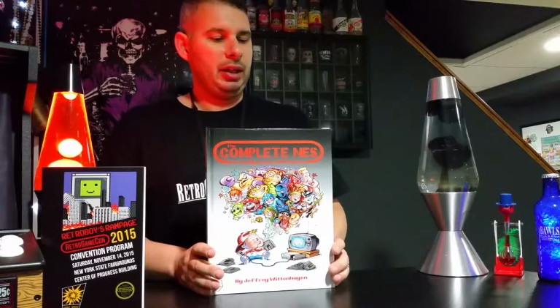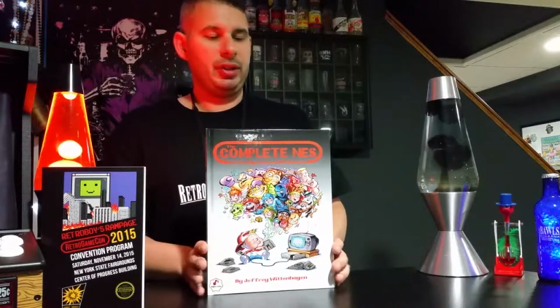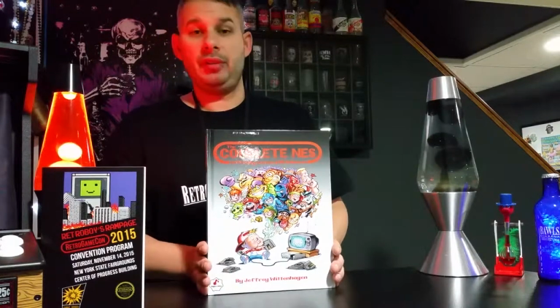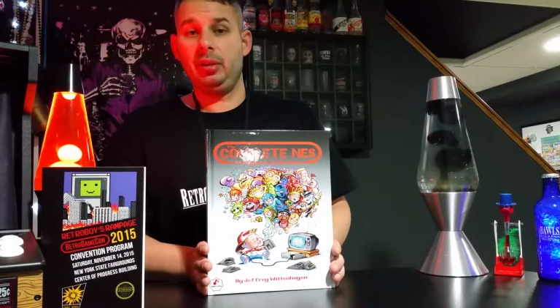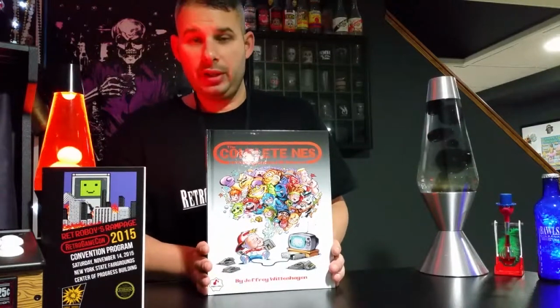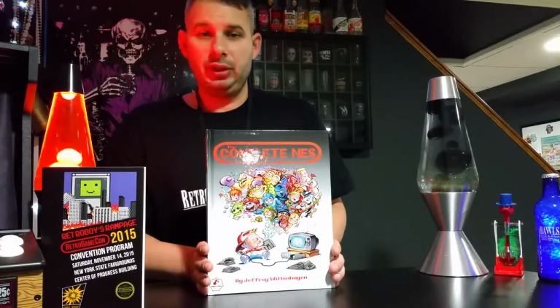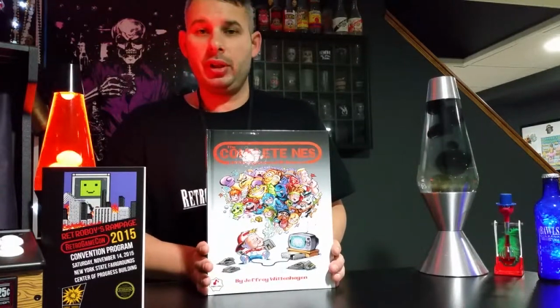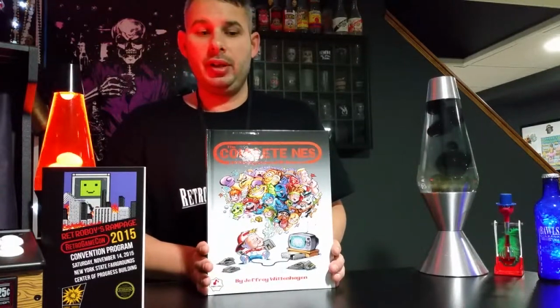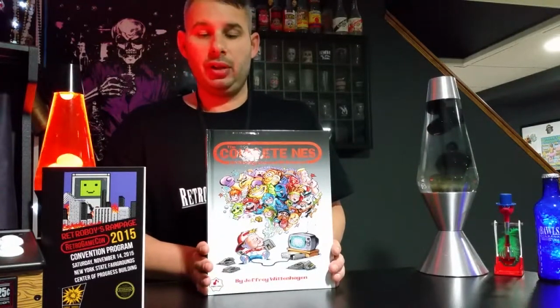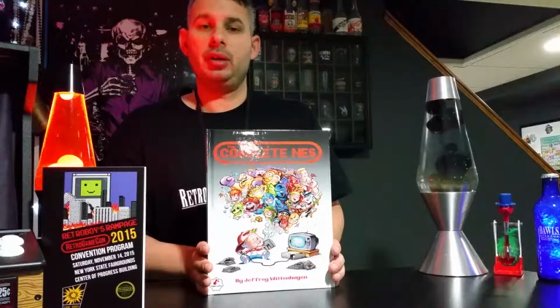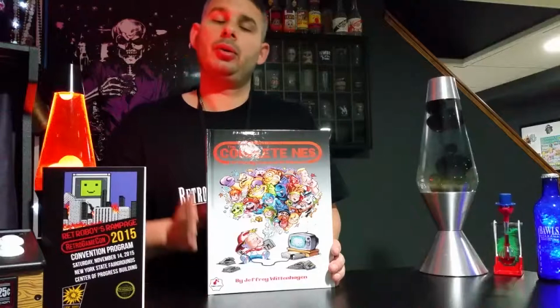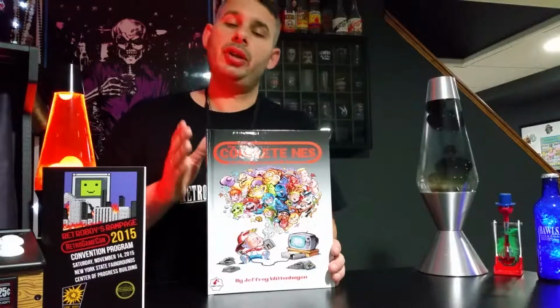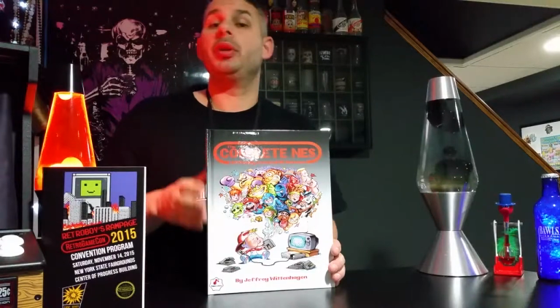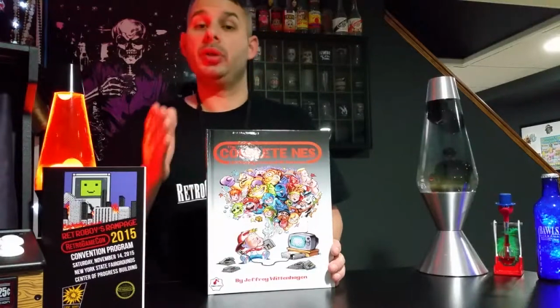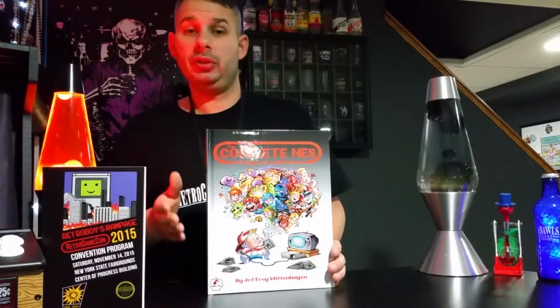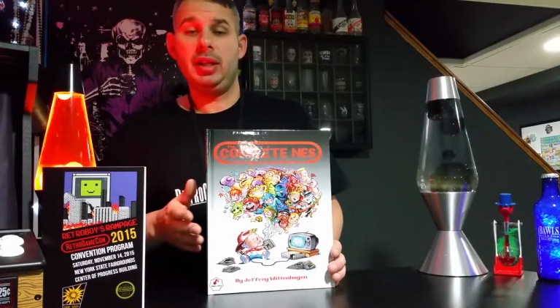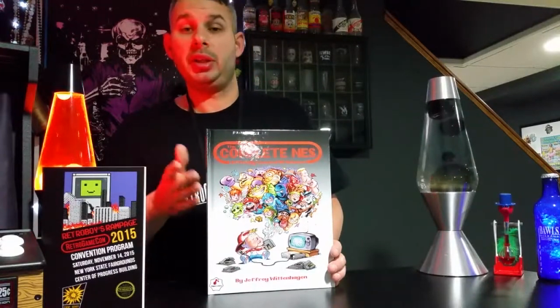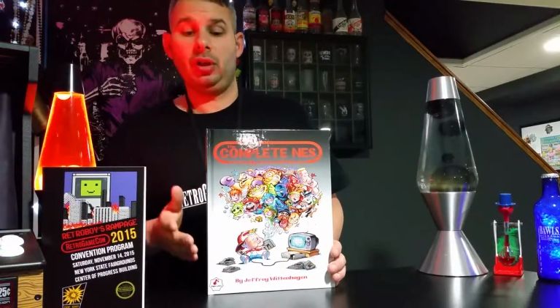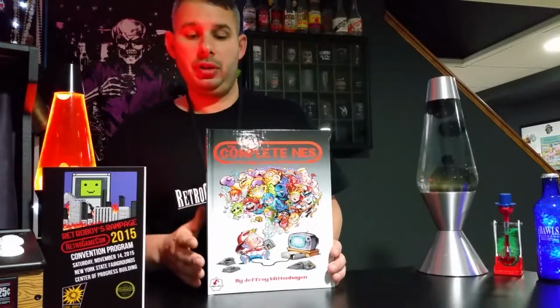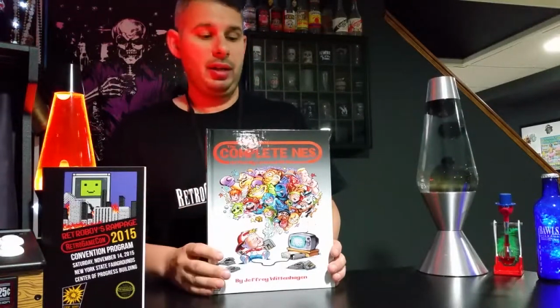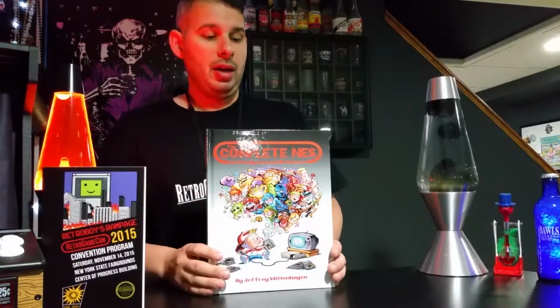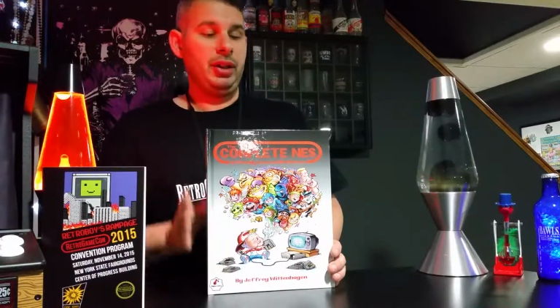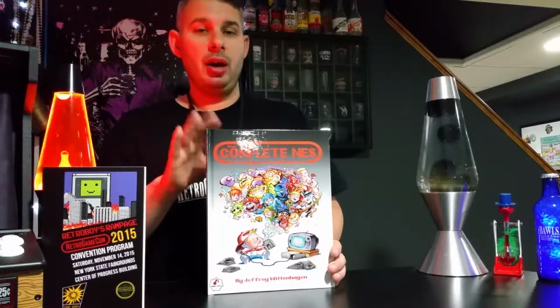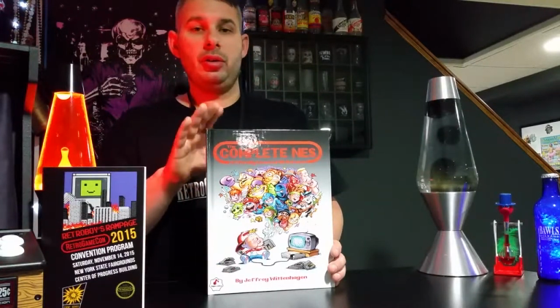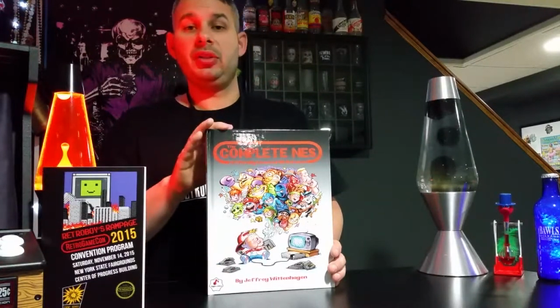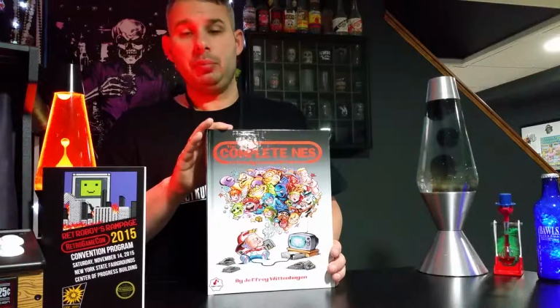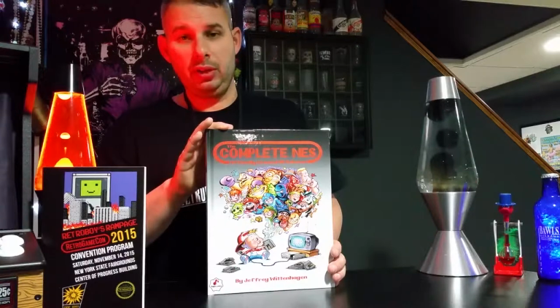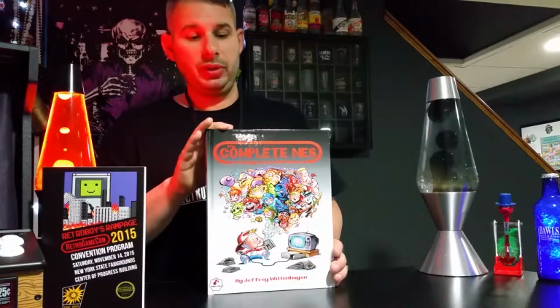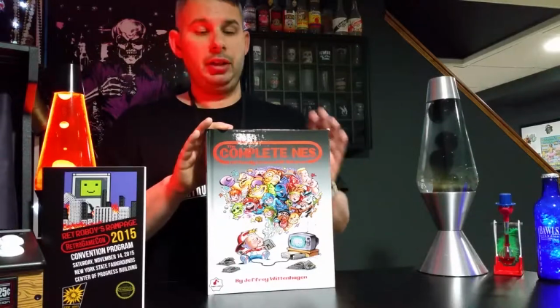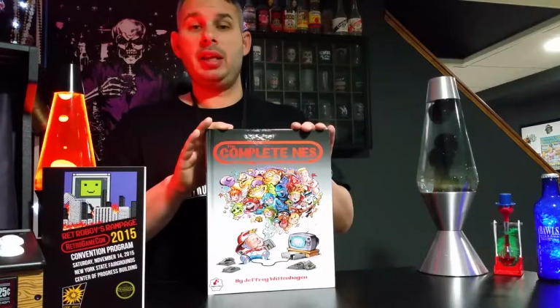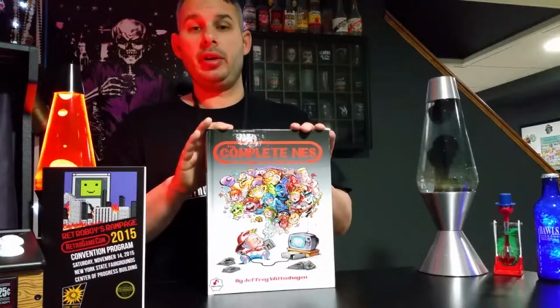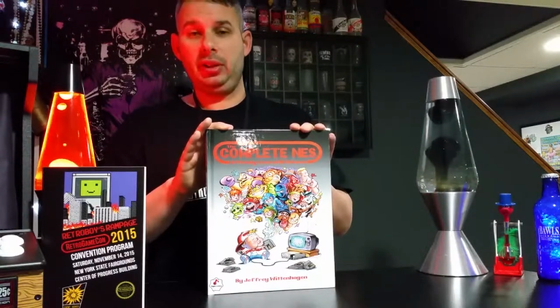He was selling these at a very good price — definitely lower than on the Kickstarter — though it didn't come with the bonuses that some of the Kickstarter tiers had. These are going to be in a second printing, so it's not like you can no longer get them.